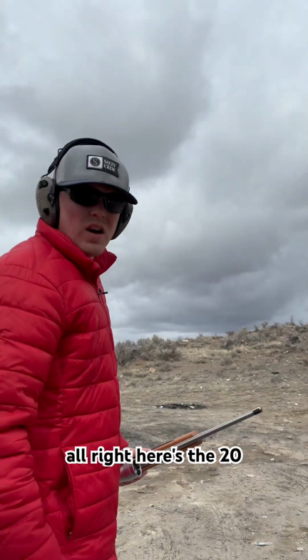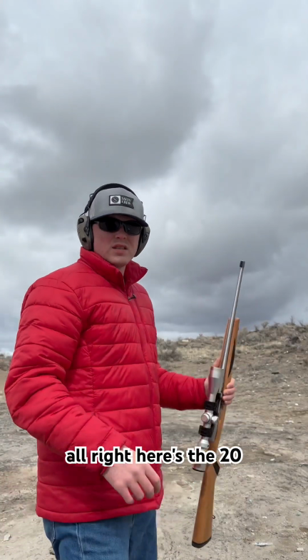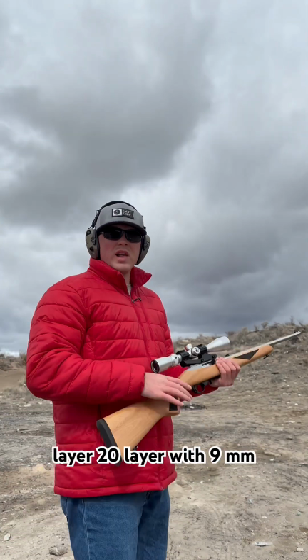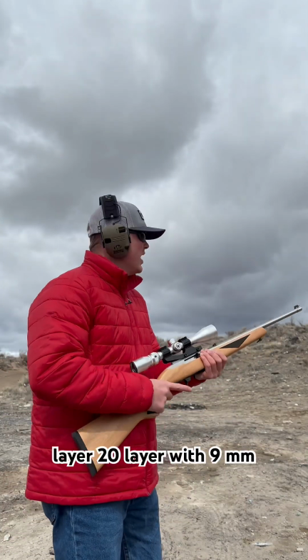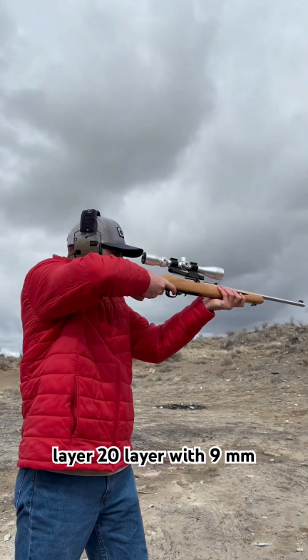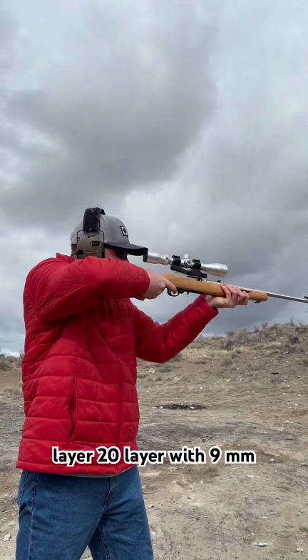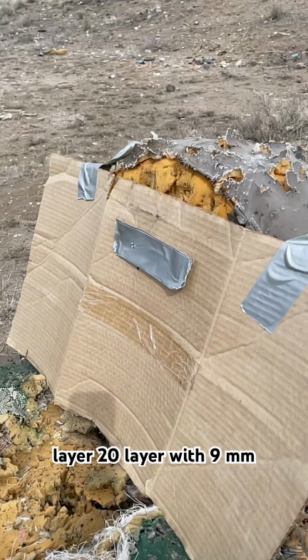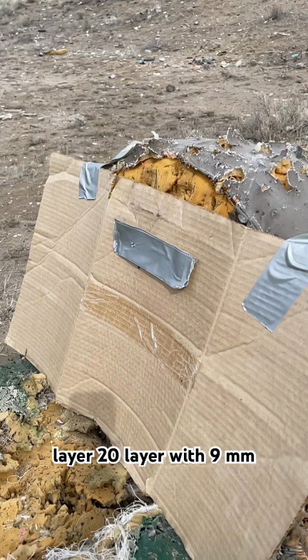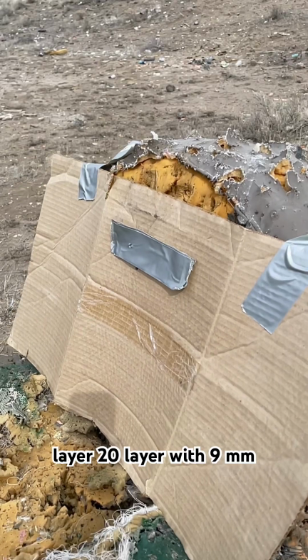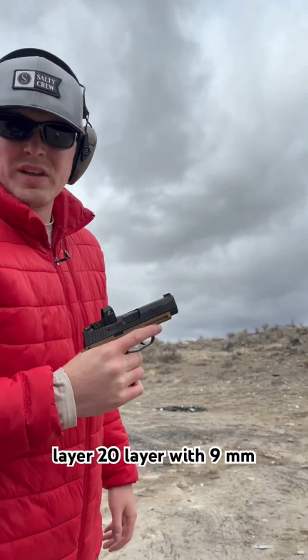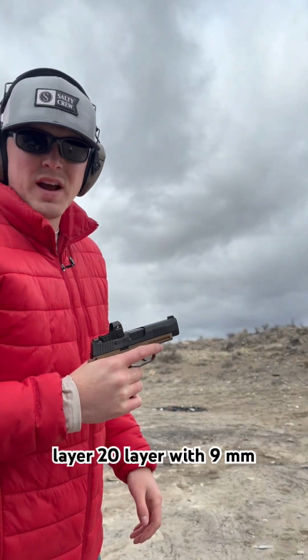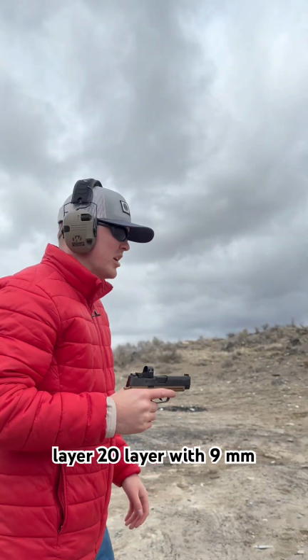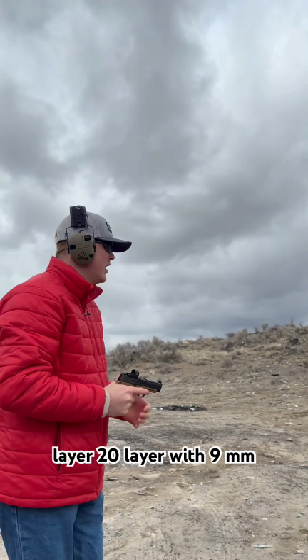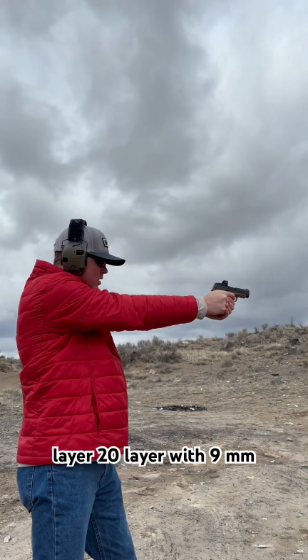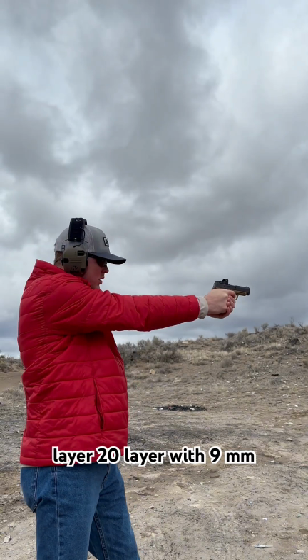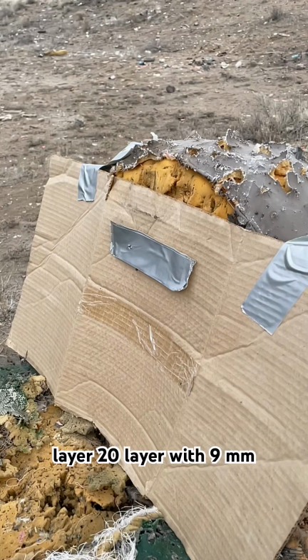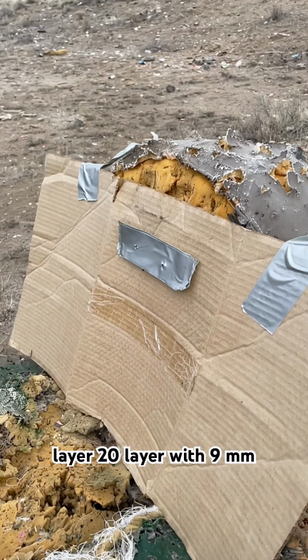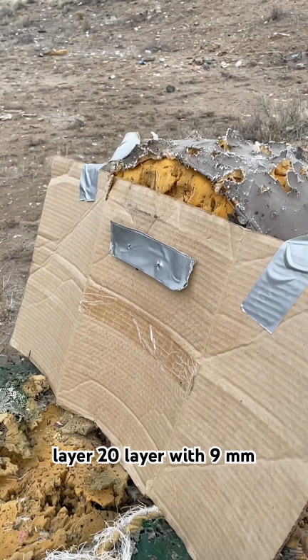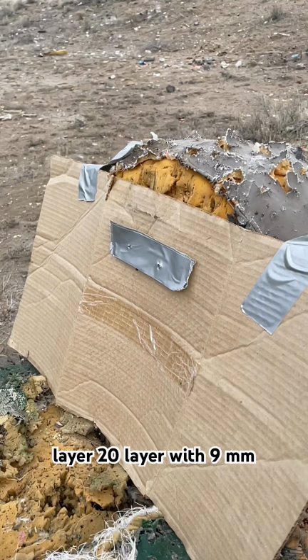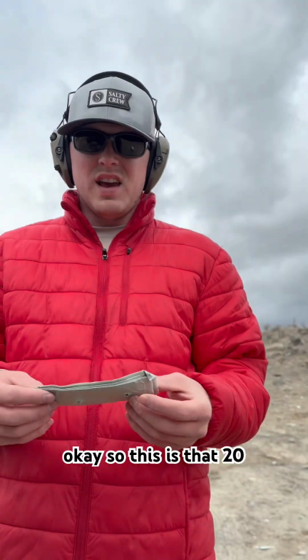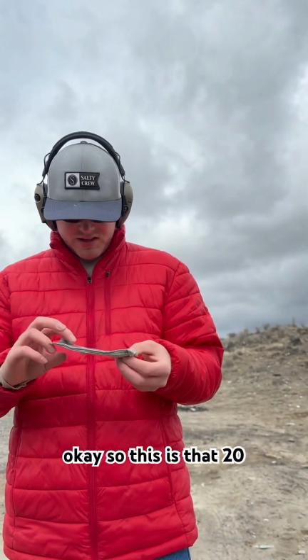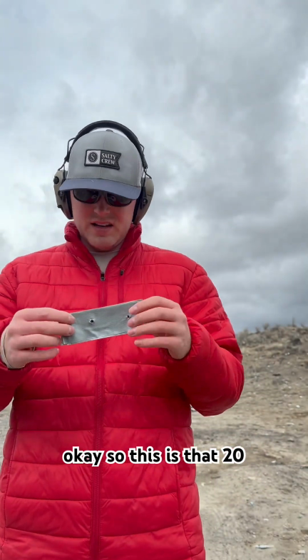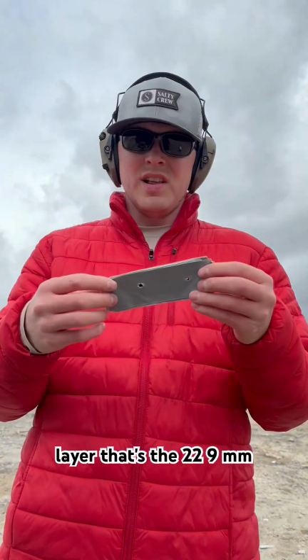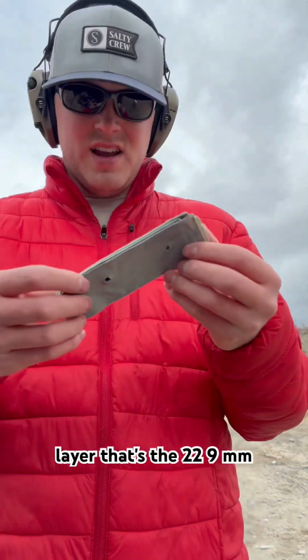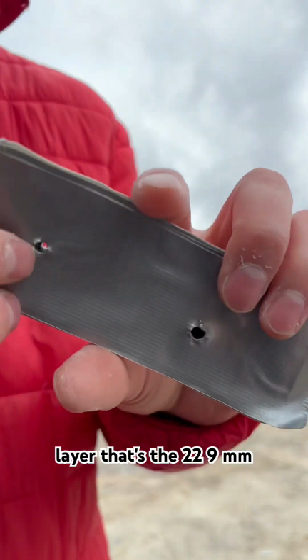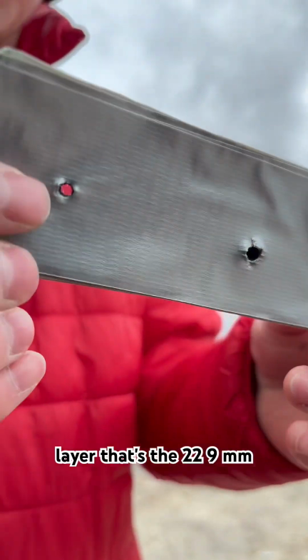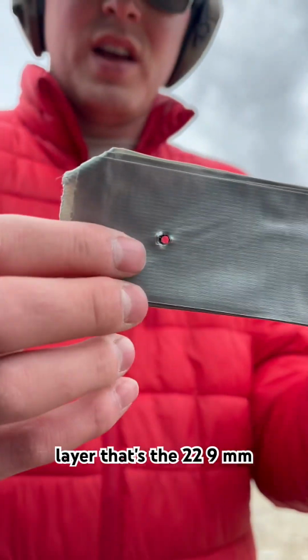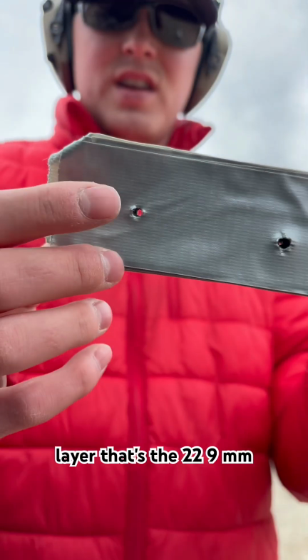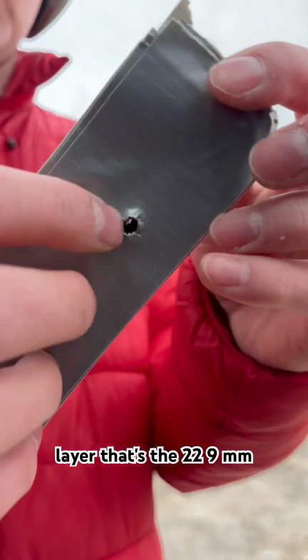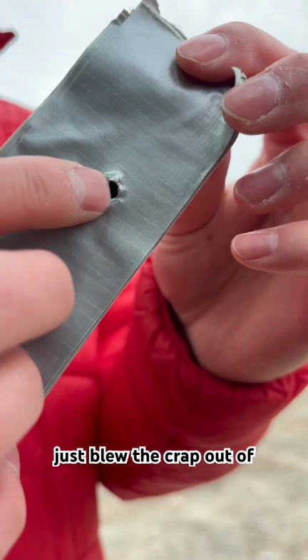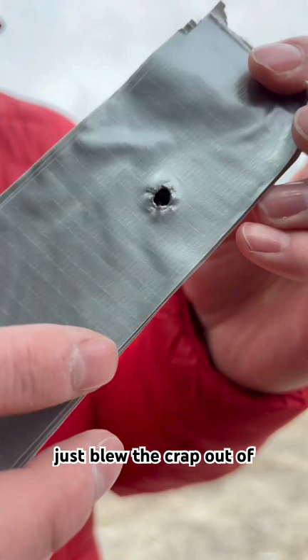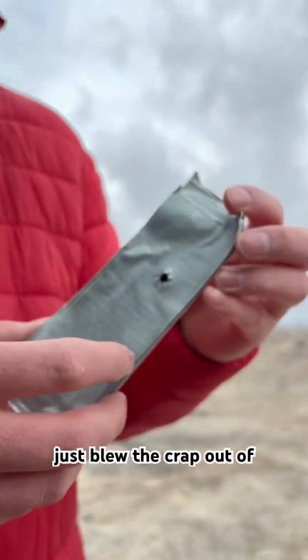Alright, here's the 20-layer. 20-layer with 9mm. So this is that 20-layer — that's the 22. The 9mm just blew the crap out of it.